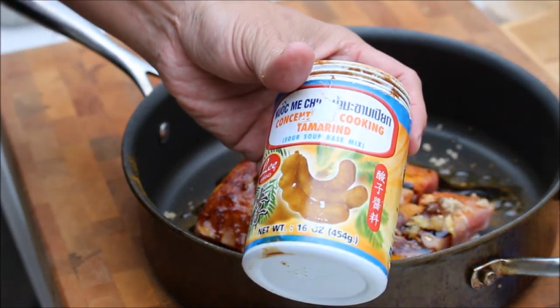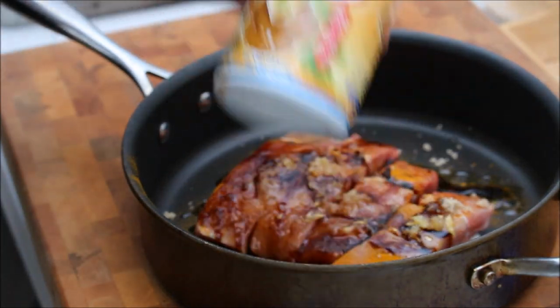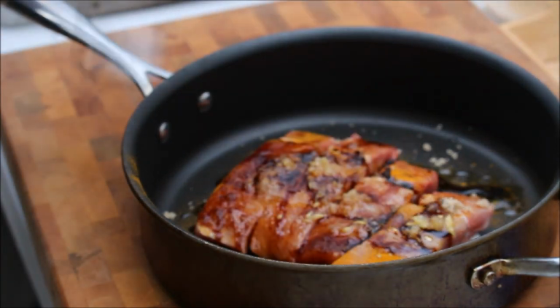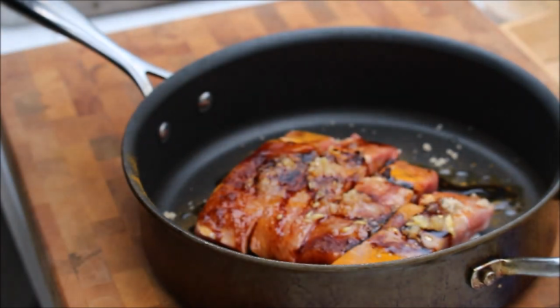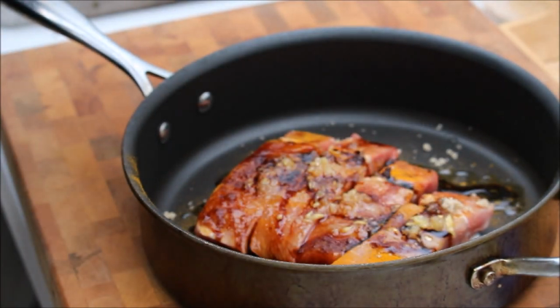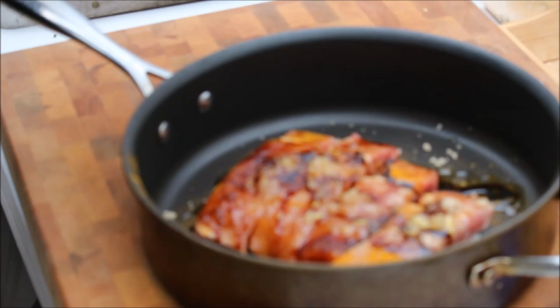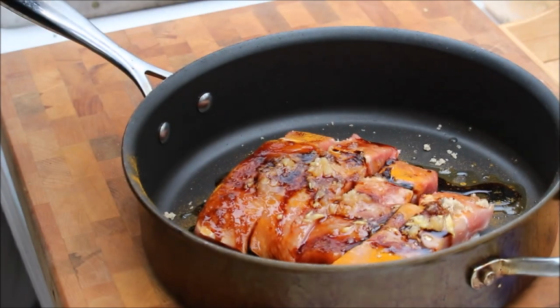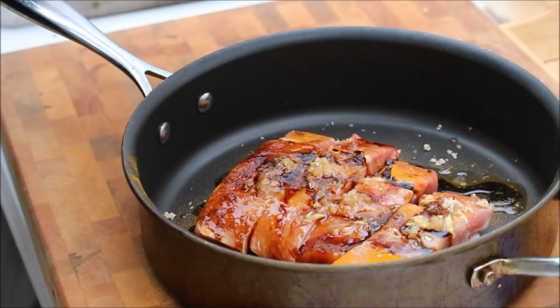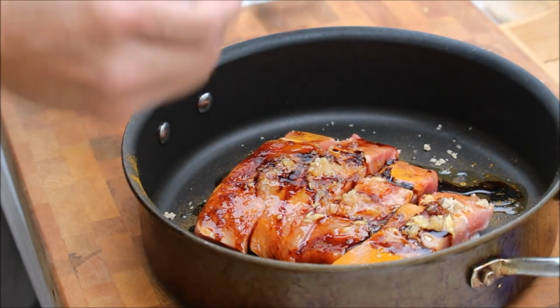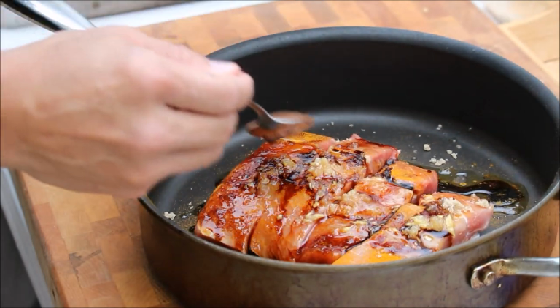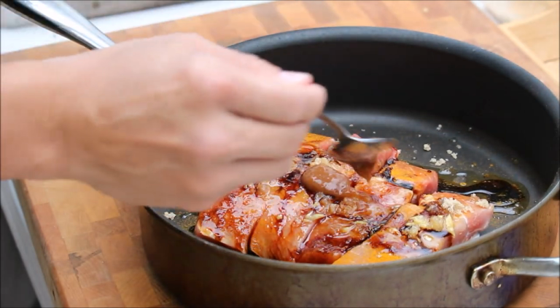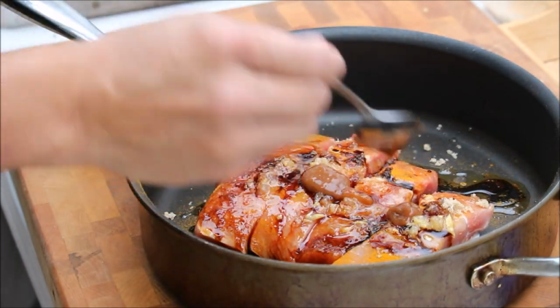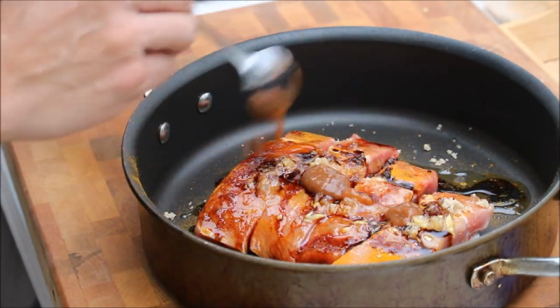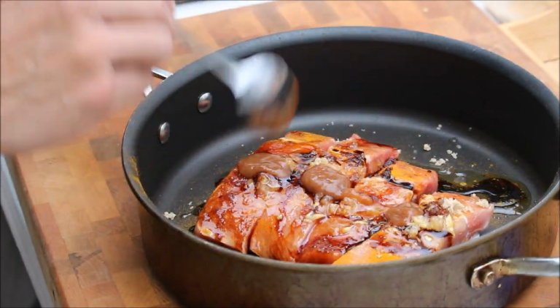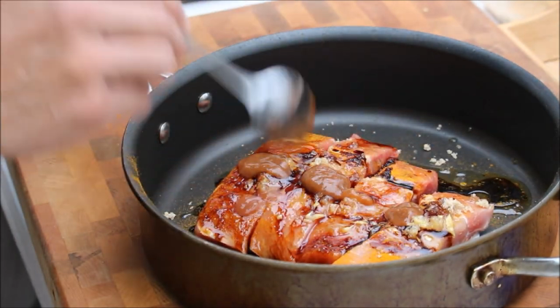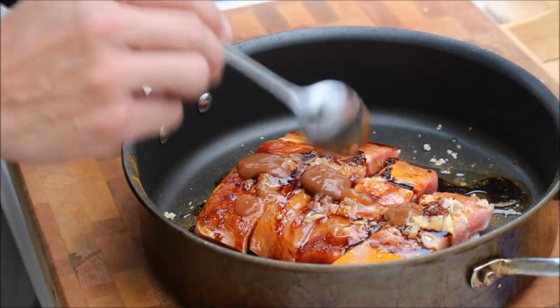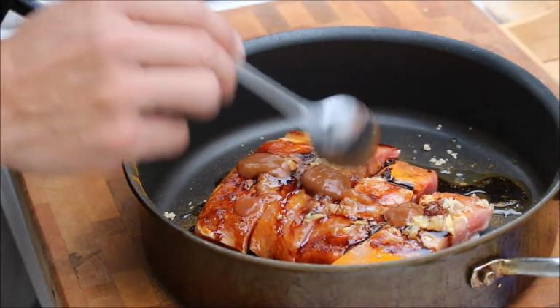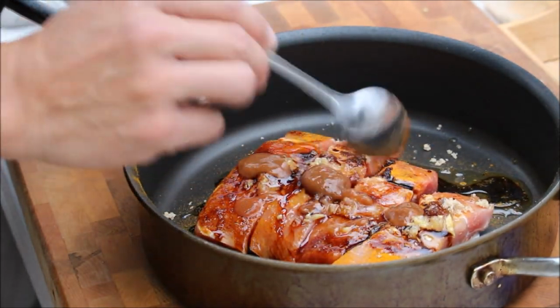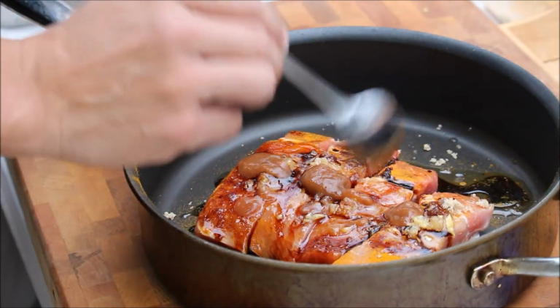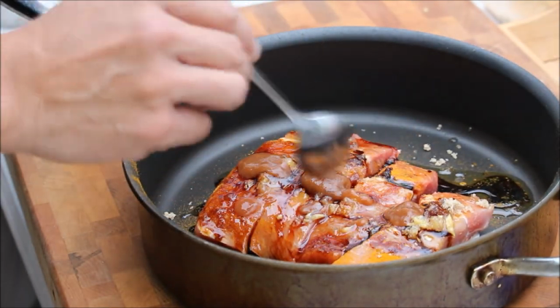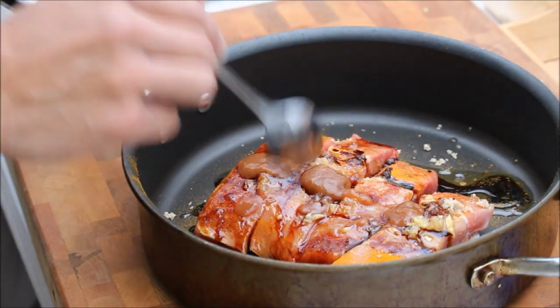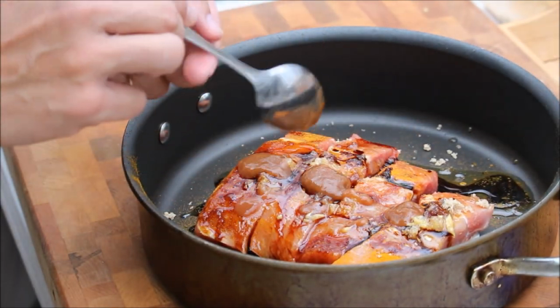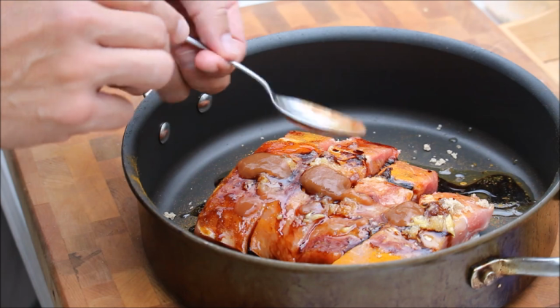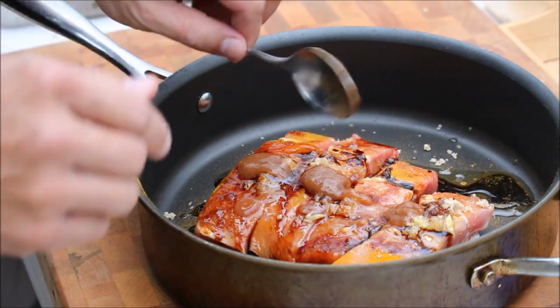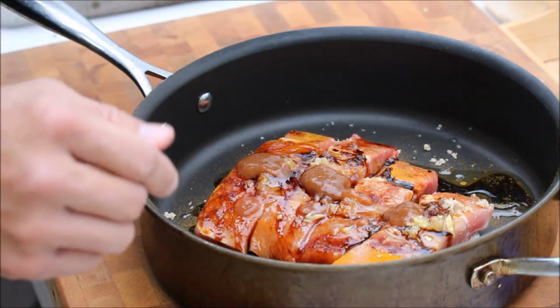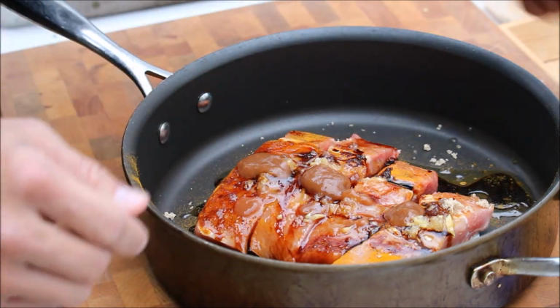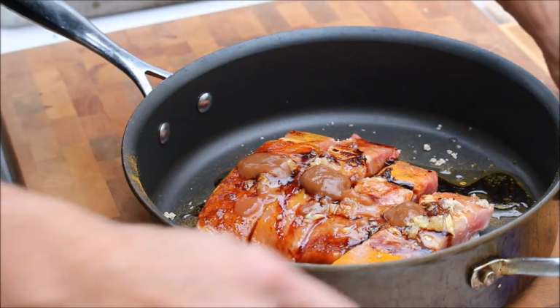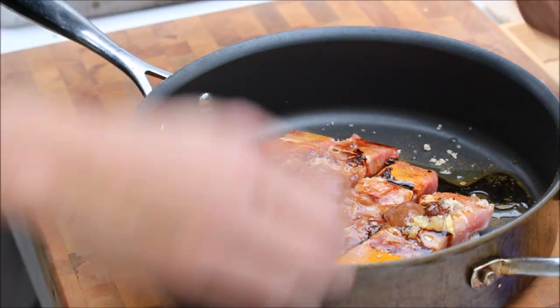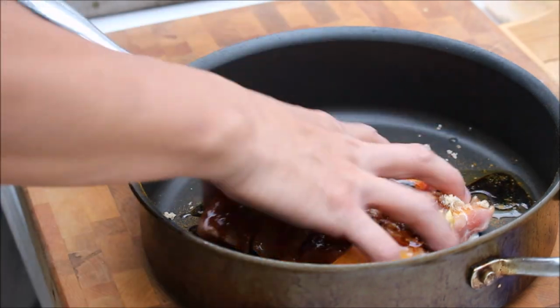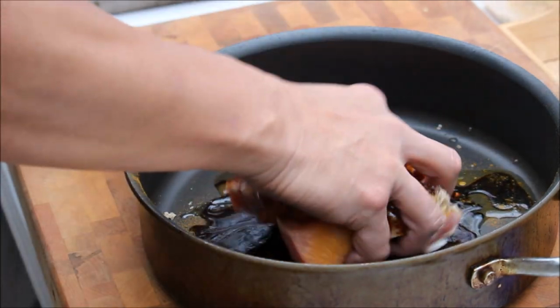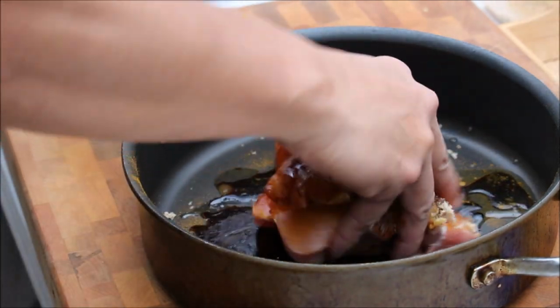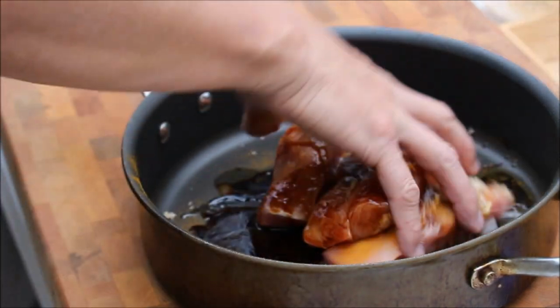And a little bit of tamarind — that's almost like sour plum. It gives it a really nice sweet and sour balance. And I'm just going to use my hand to mix it up.